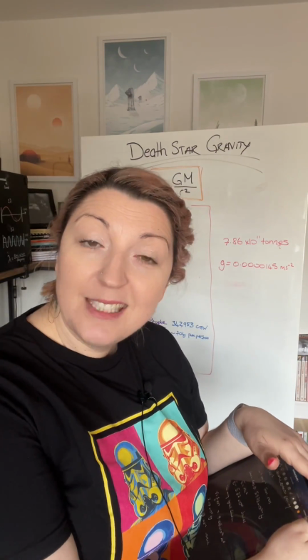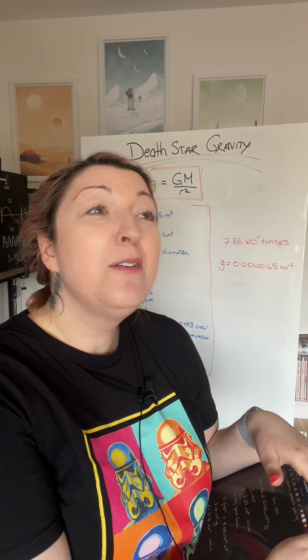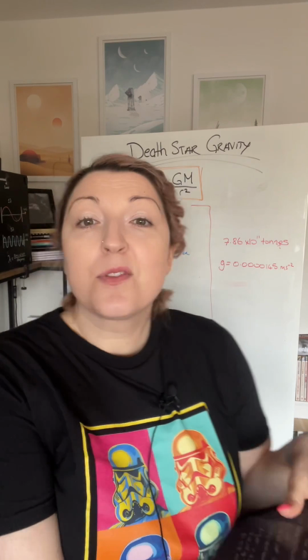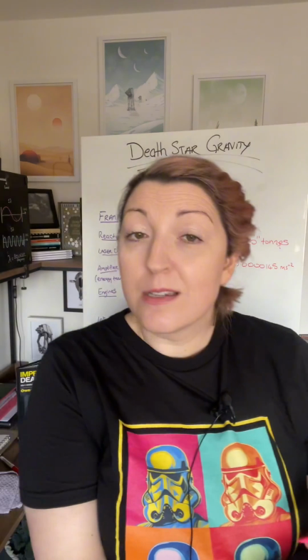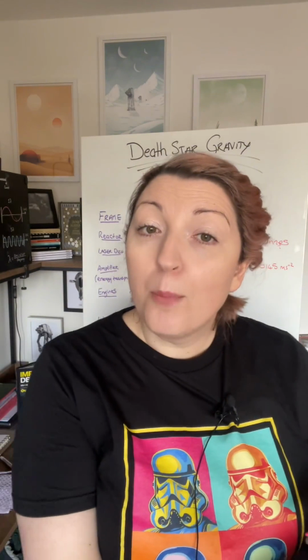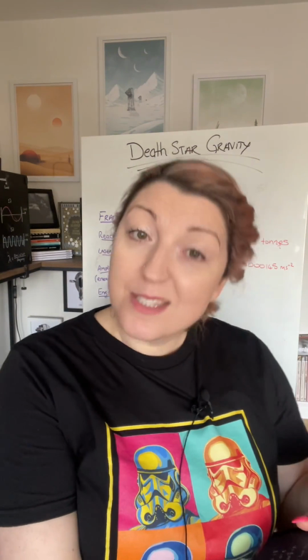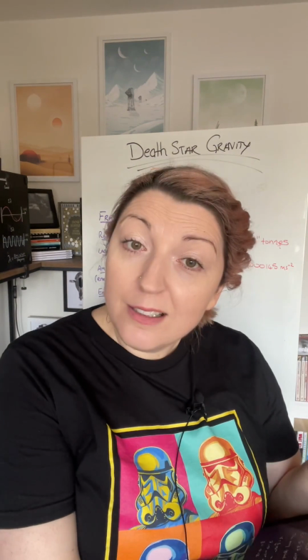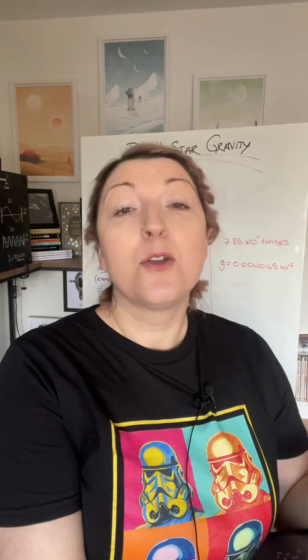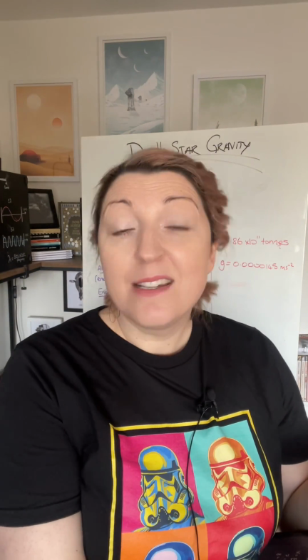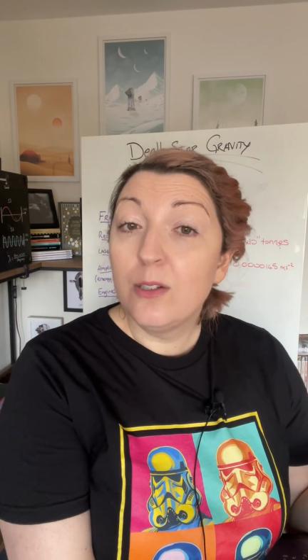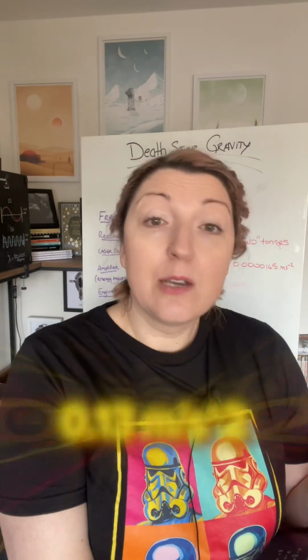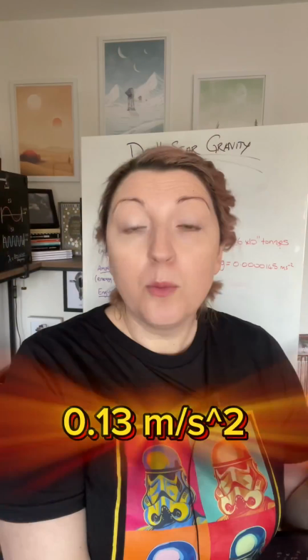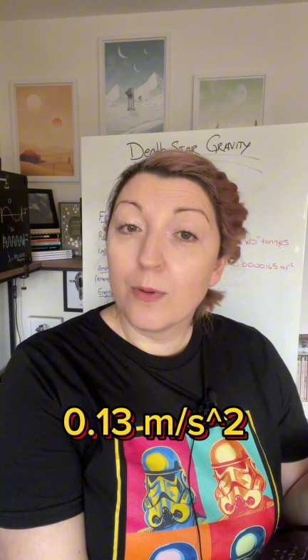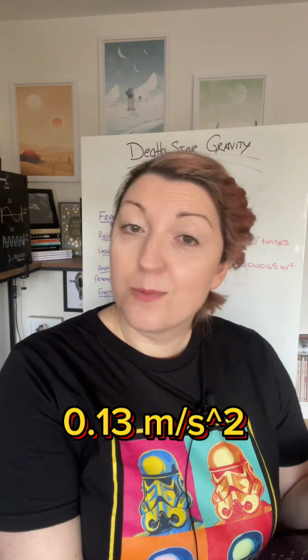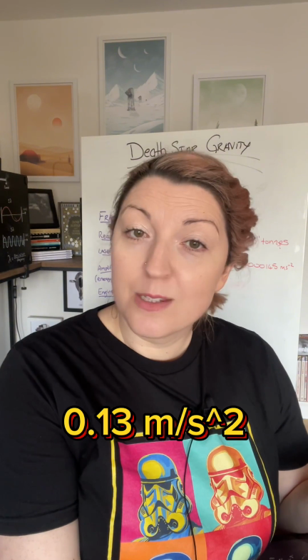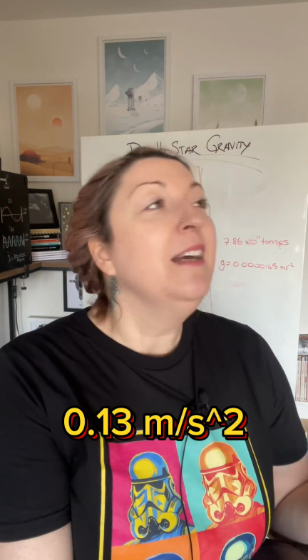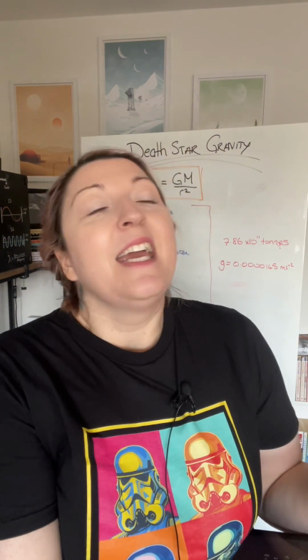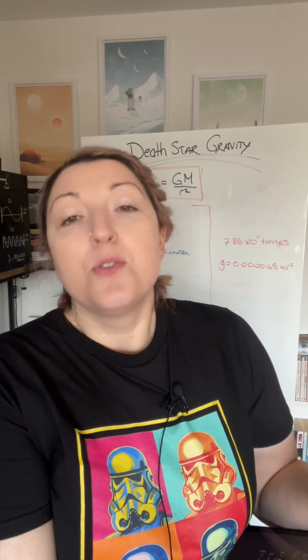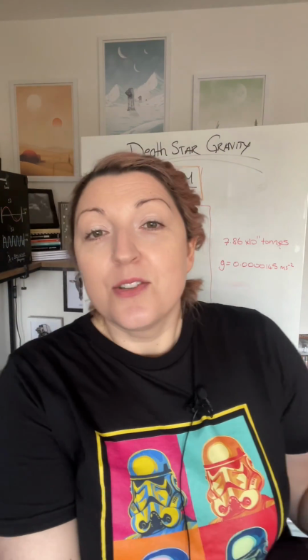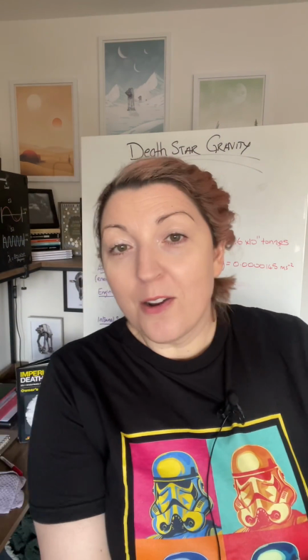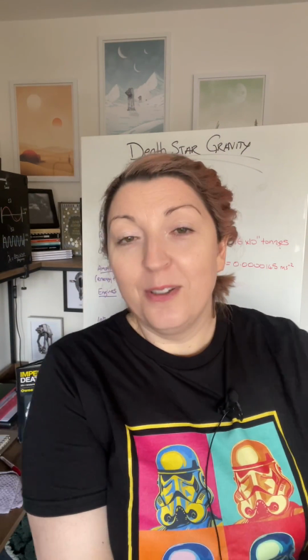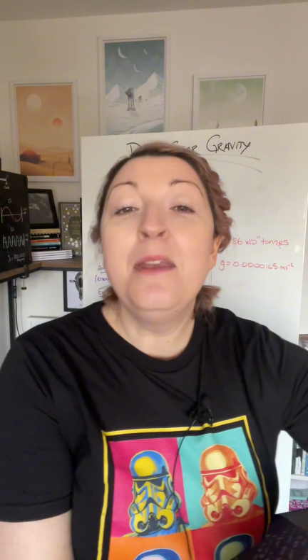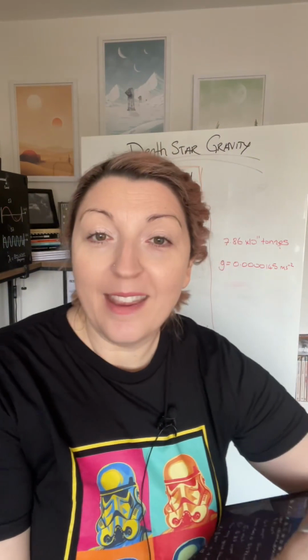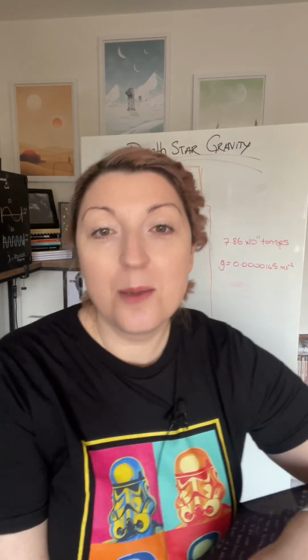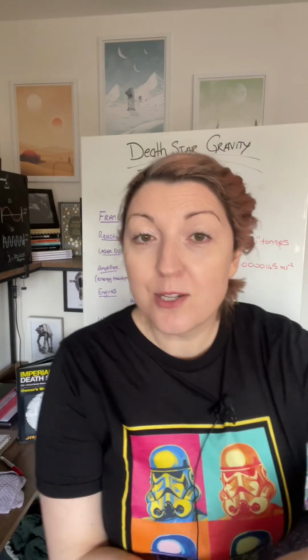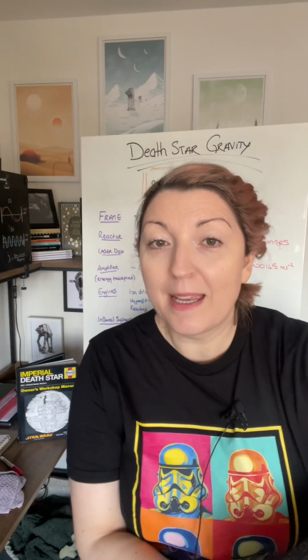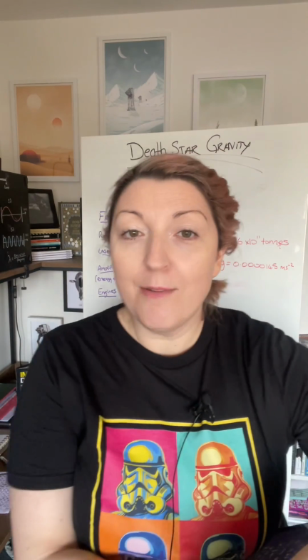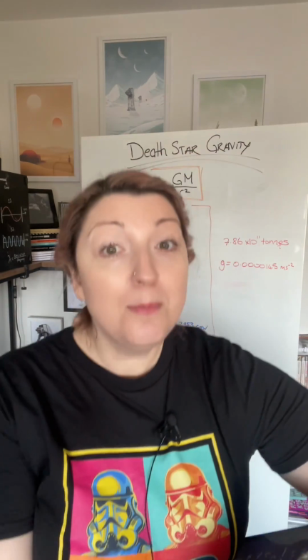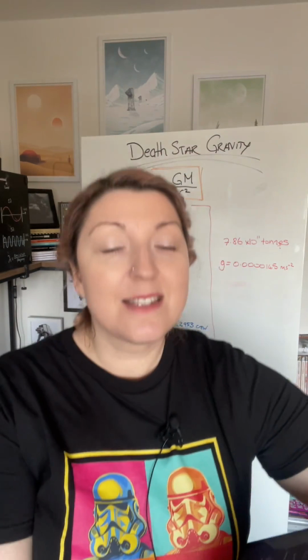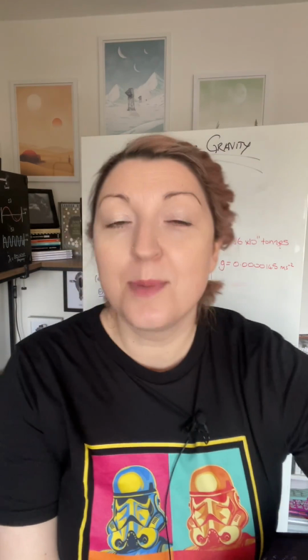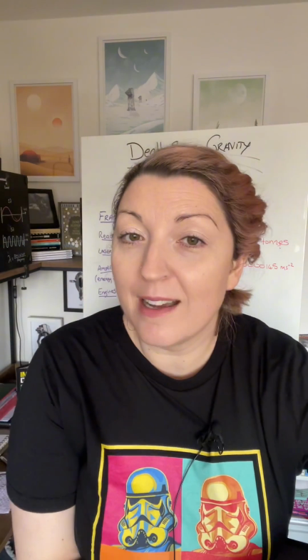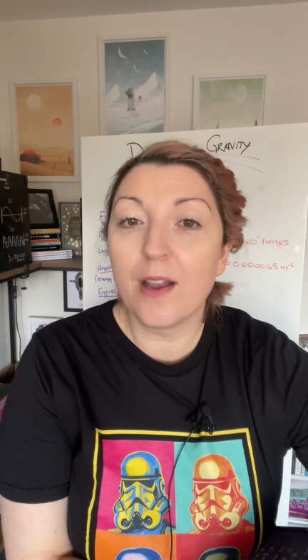Even if the Death Star is a solid ball of steel, the gravity is still only 0.13 meters per second squared. It is not strong enough in any way to replicate gravity, which means there has to be something else going on.